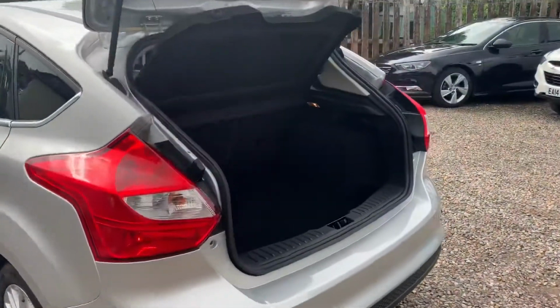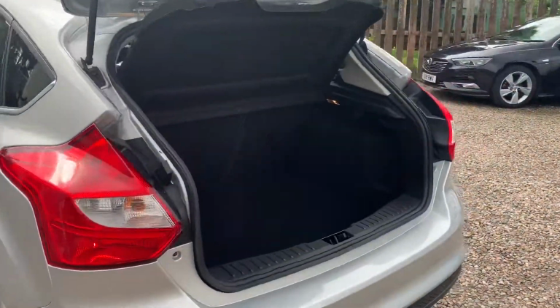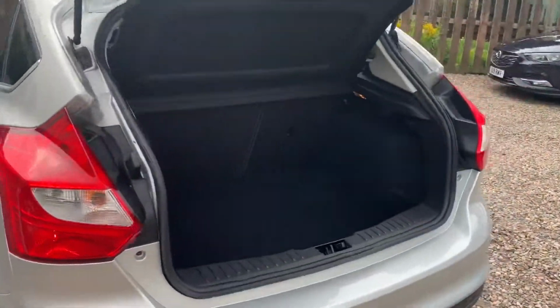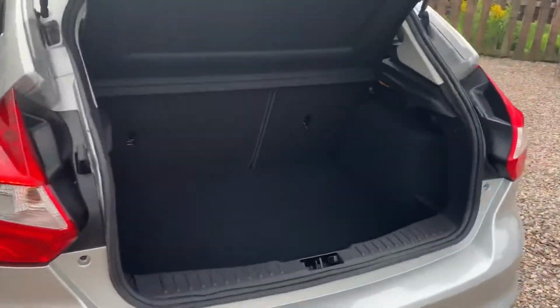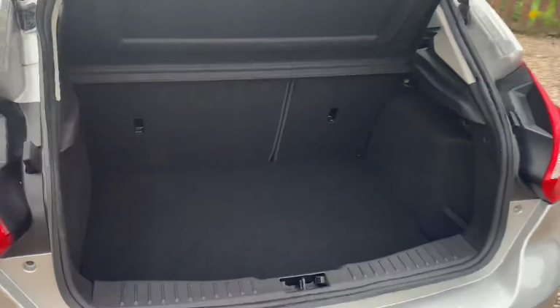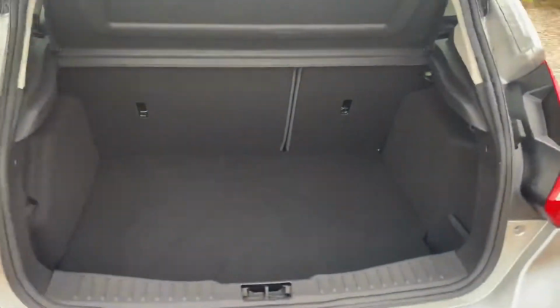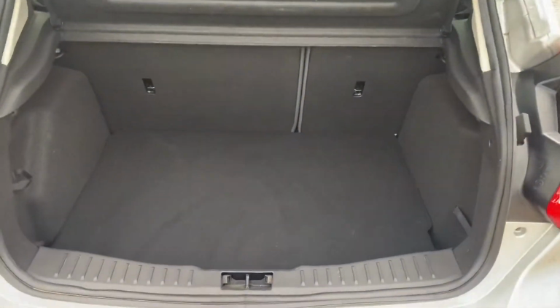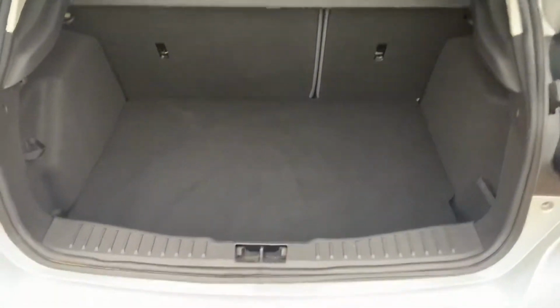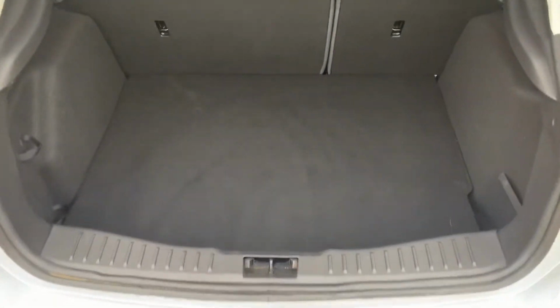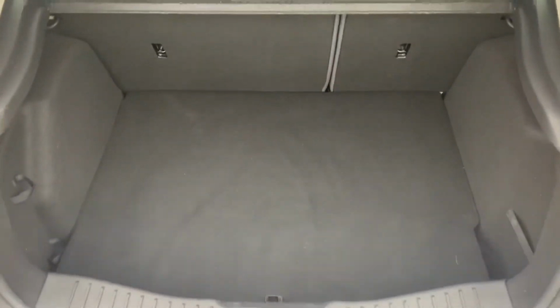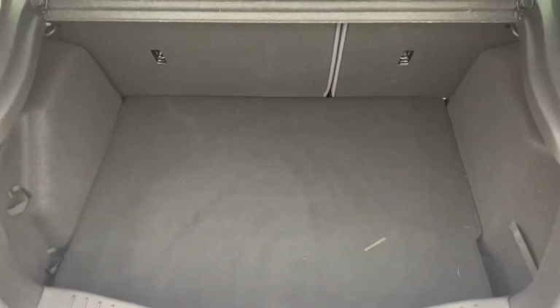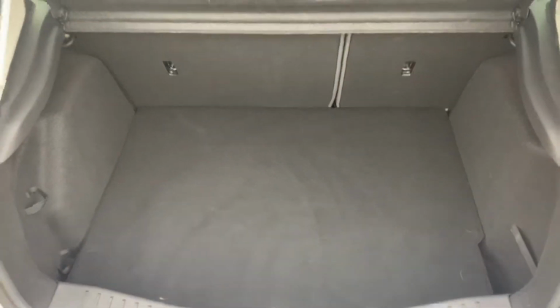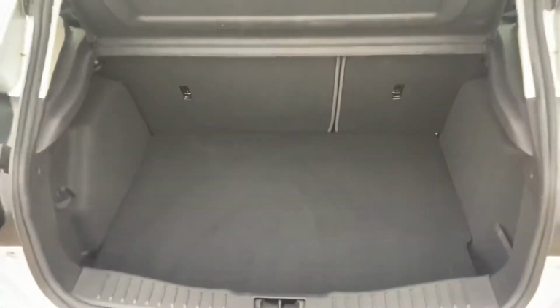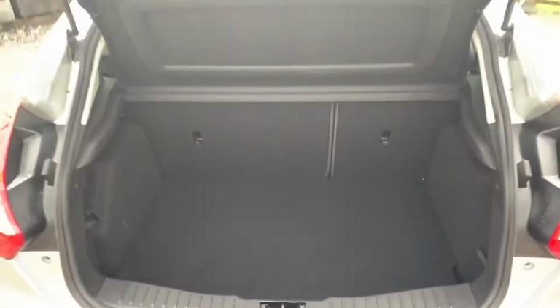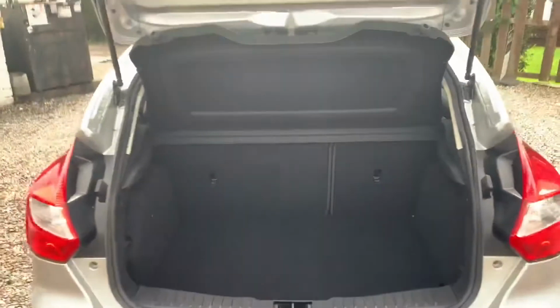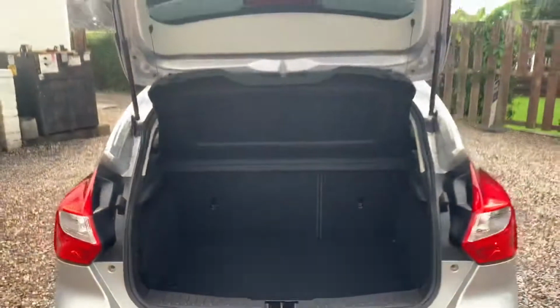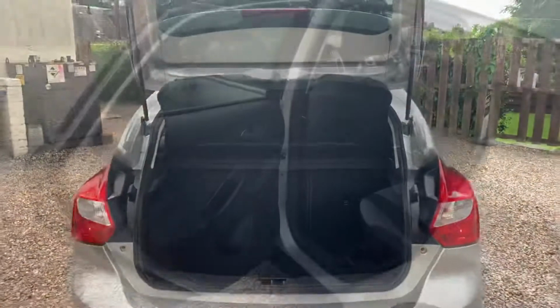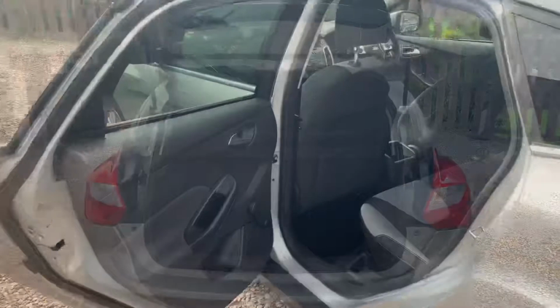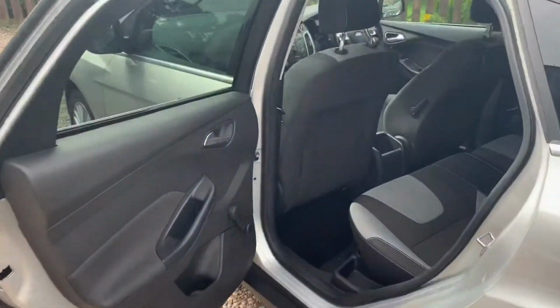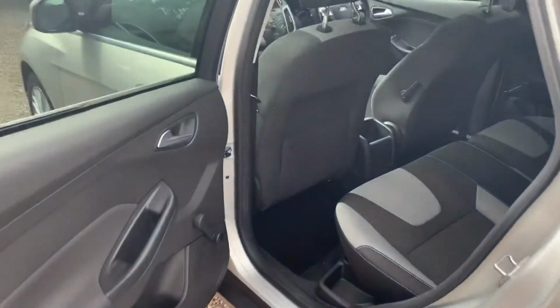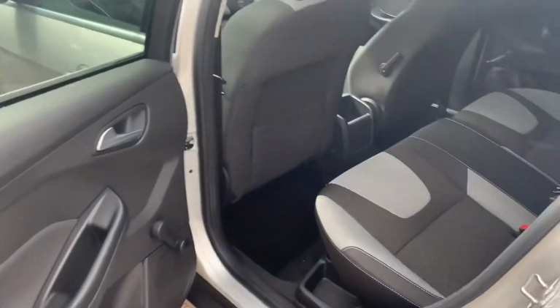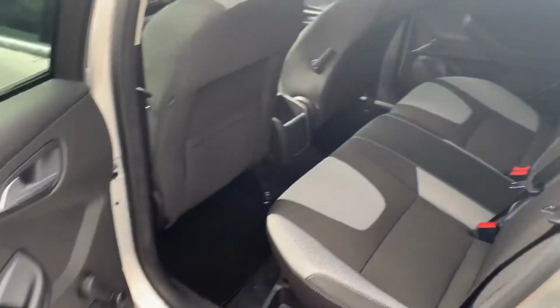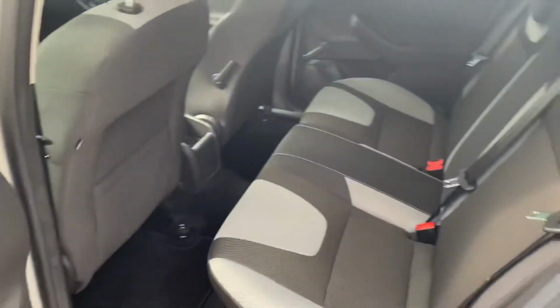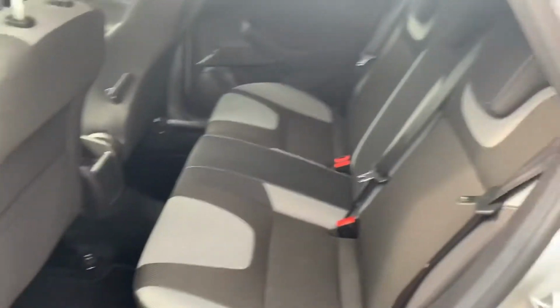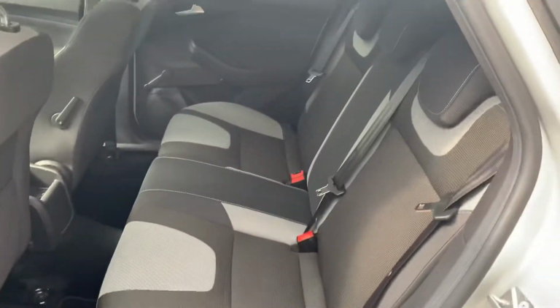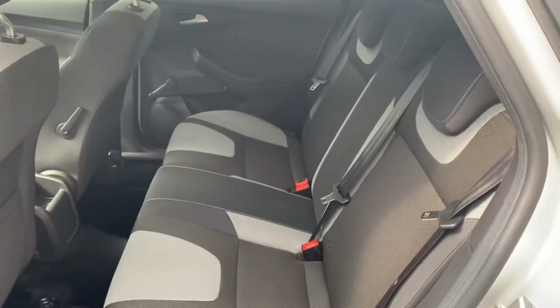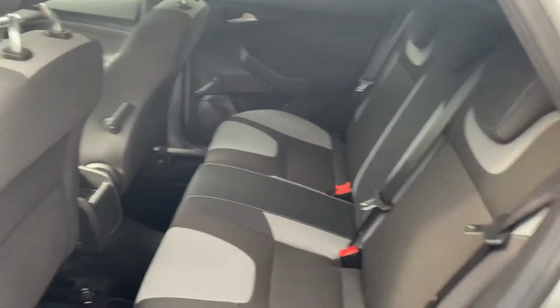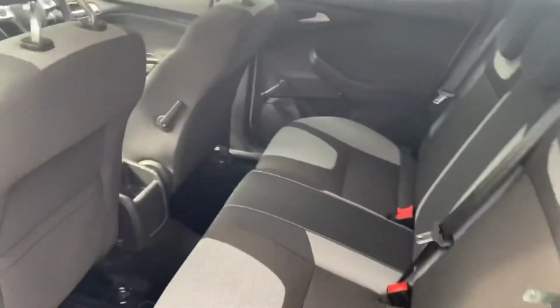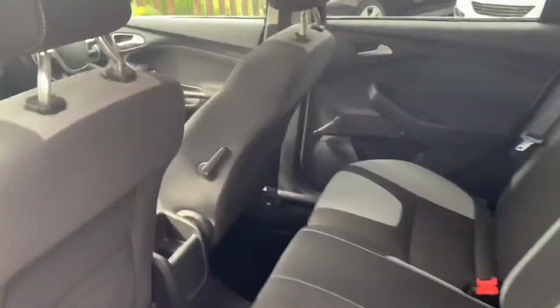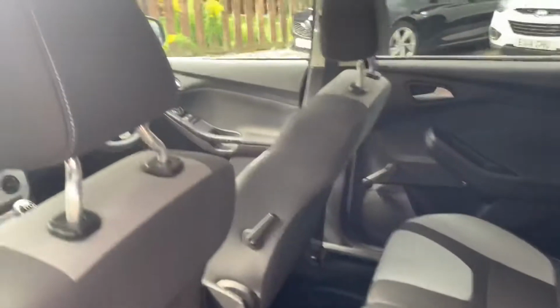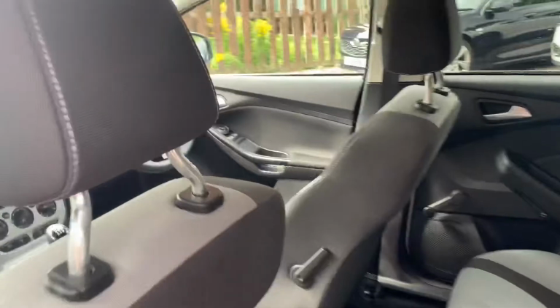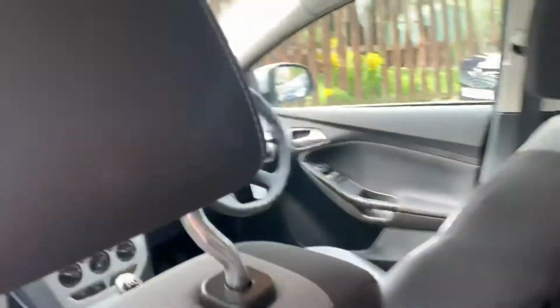Good size boot, 6/4 split rear seat, and the boot is very wide. Great access to the back seats — the trim is in brilliant order and there's good headroom.